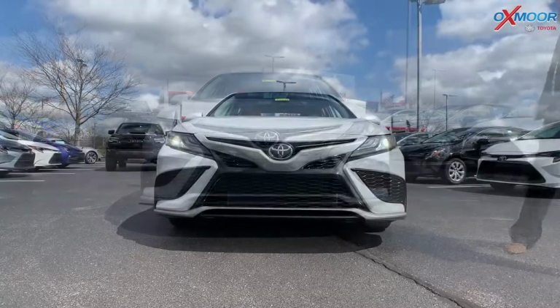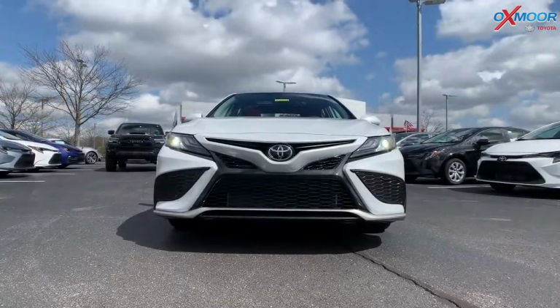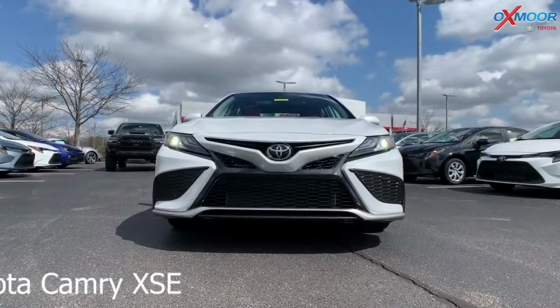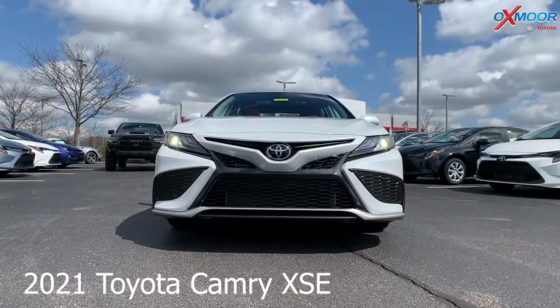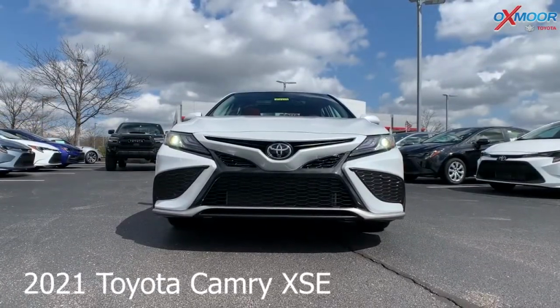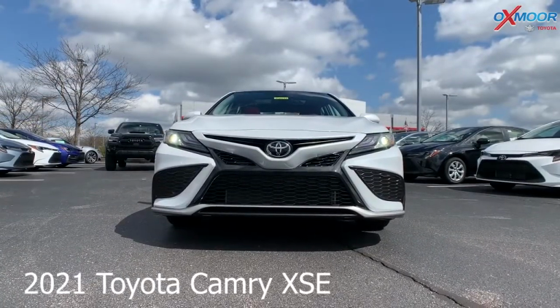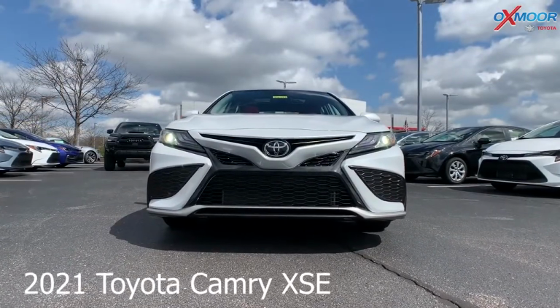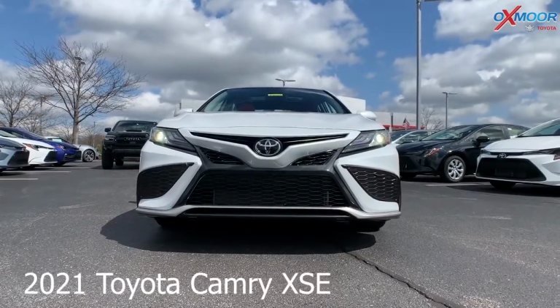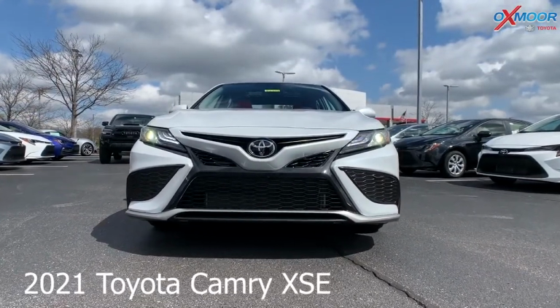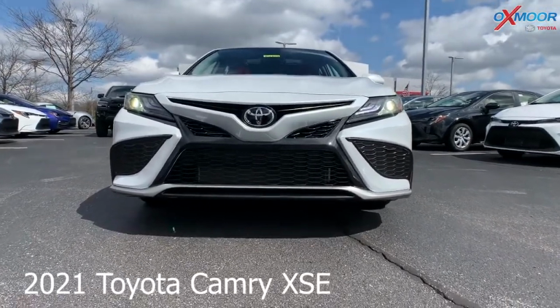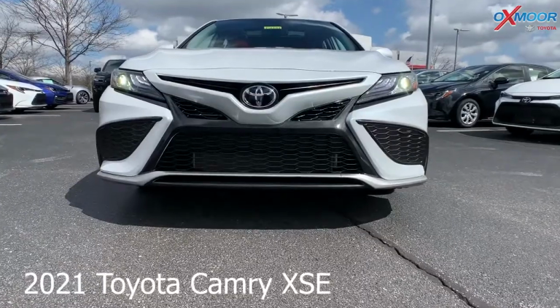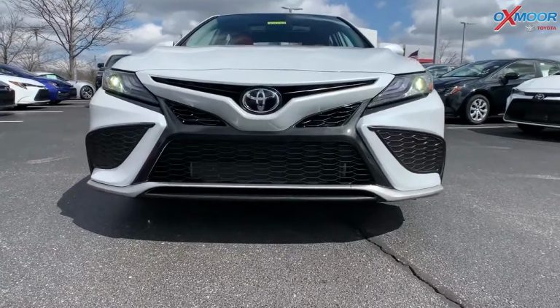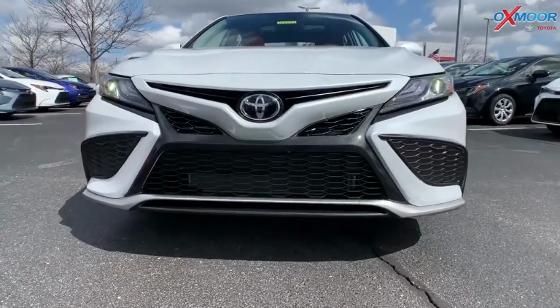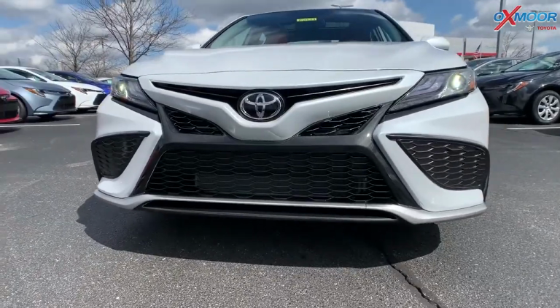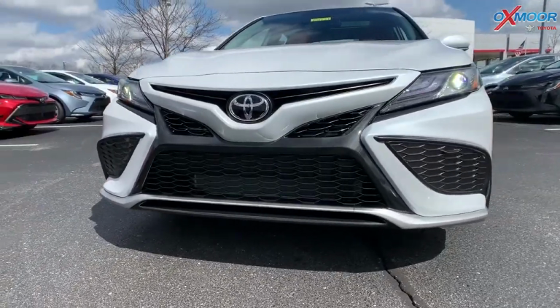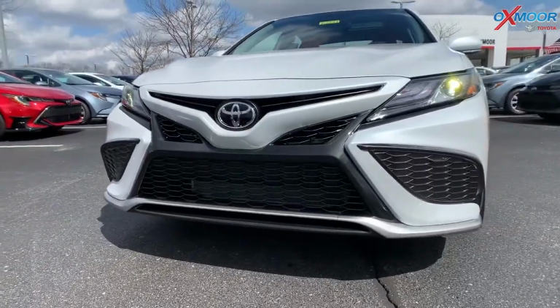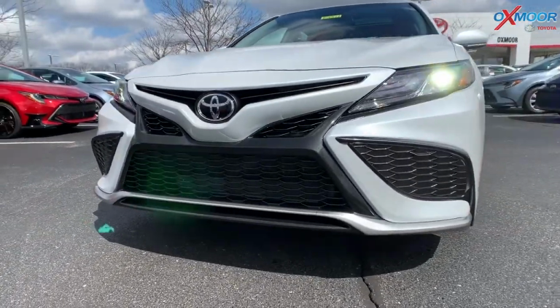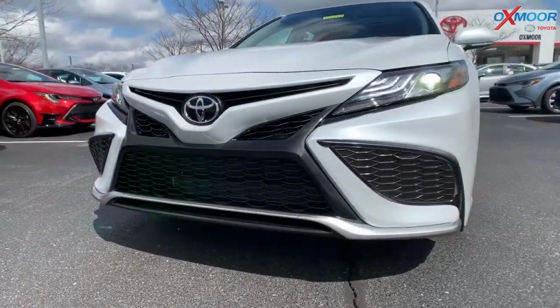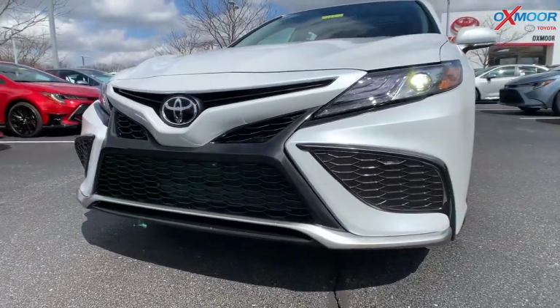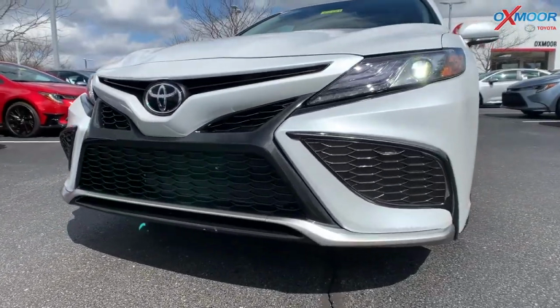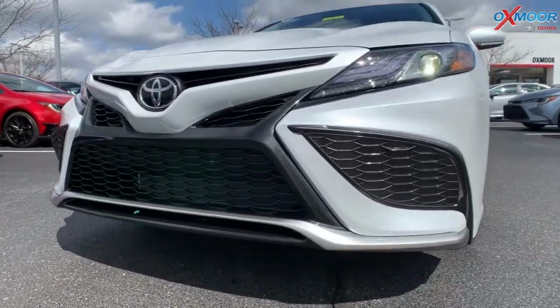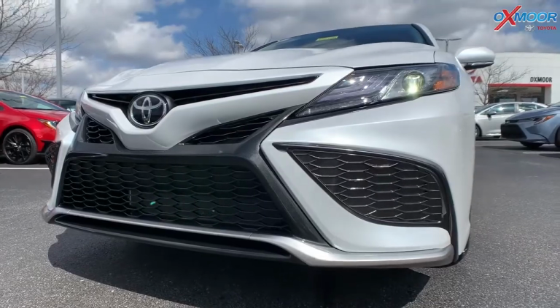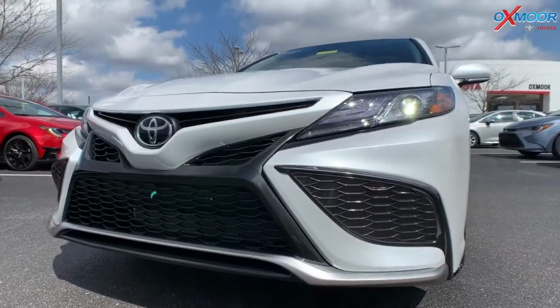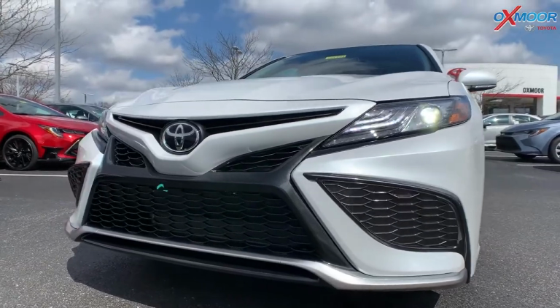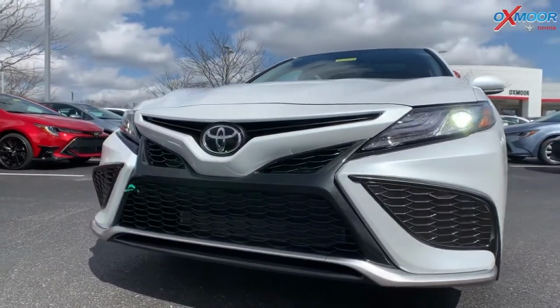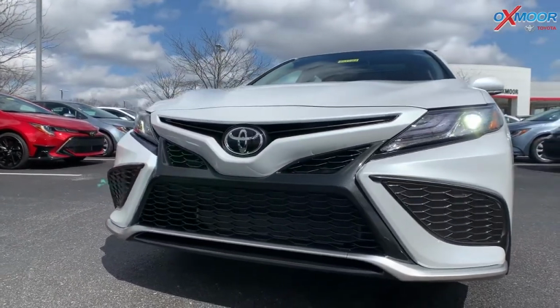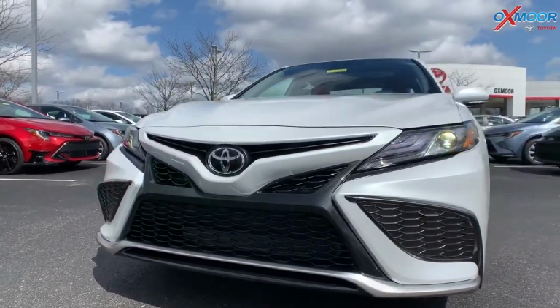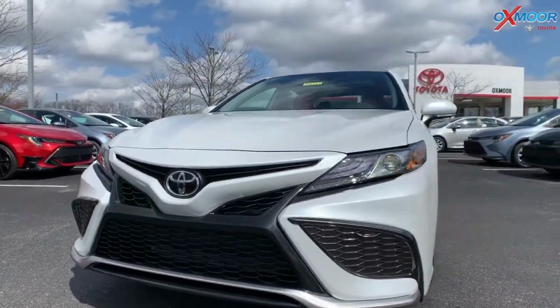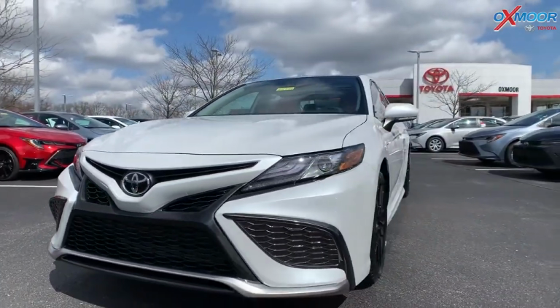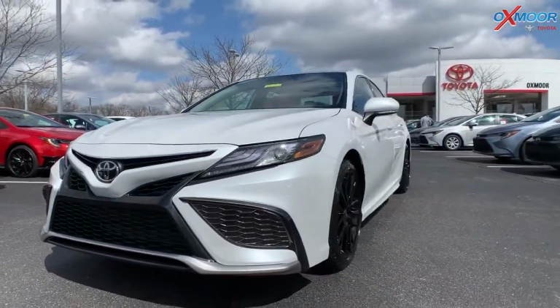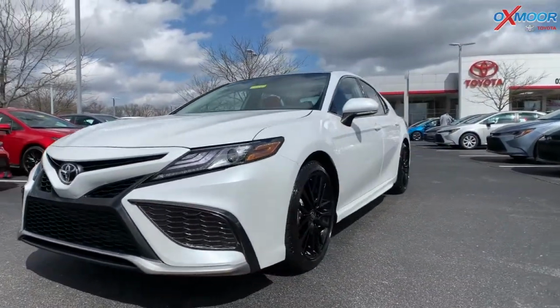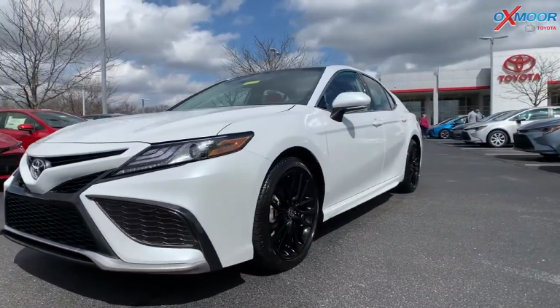It's in the beautiful Blizzard Pearl. Now I'm going to show you the interior in a minute, but it is in the cockpit red leather. So up front, you've got the black mesh front. You're going to have LED headlights and LED daylight running lights.